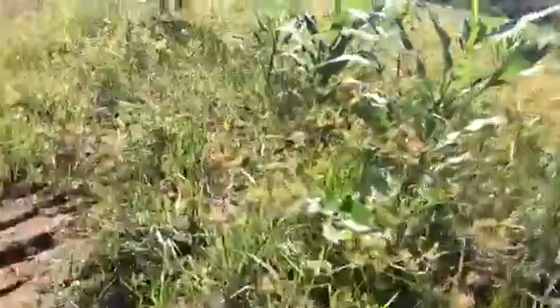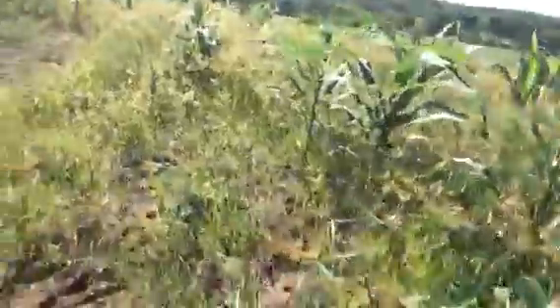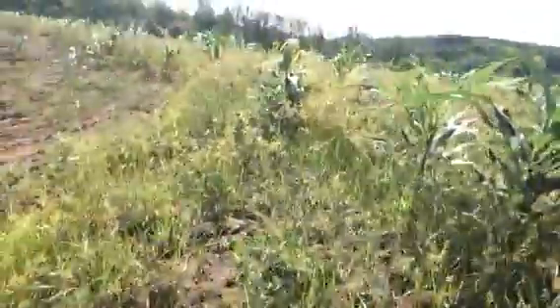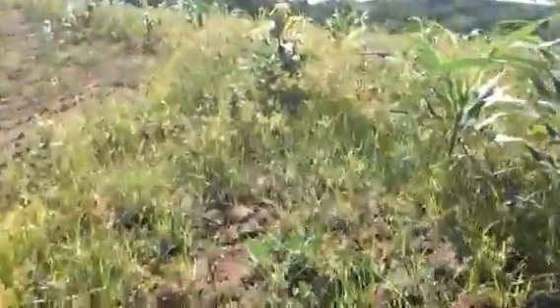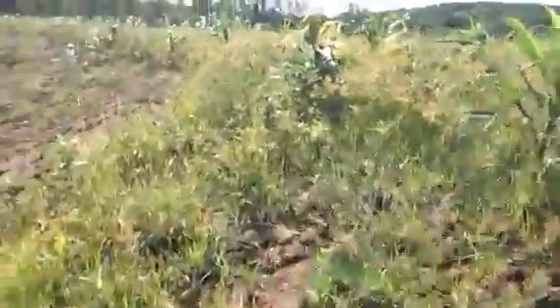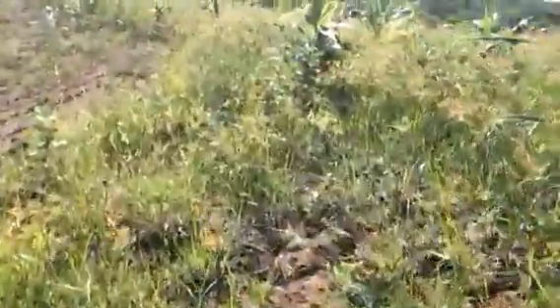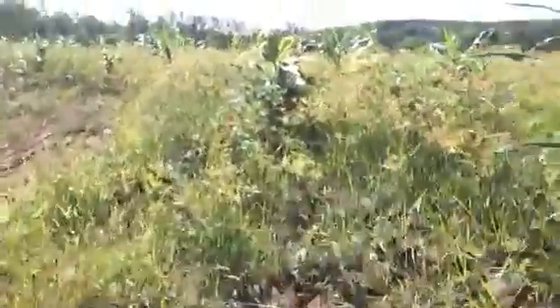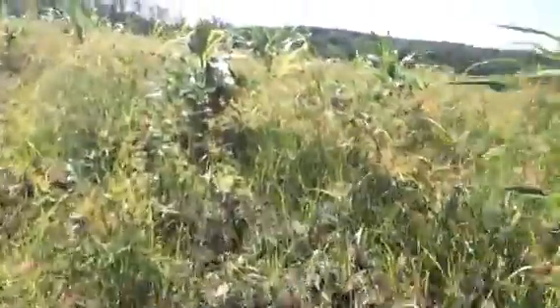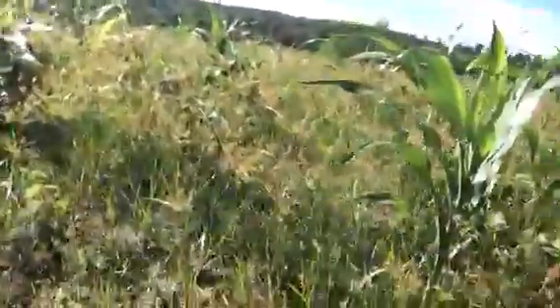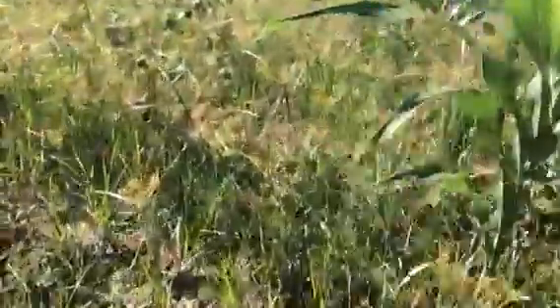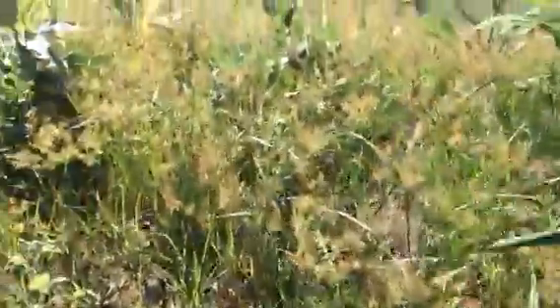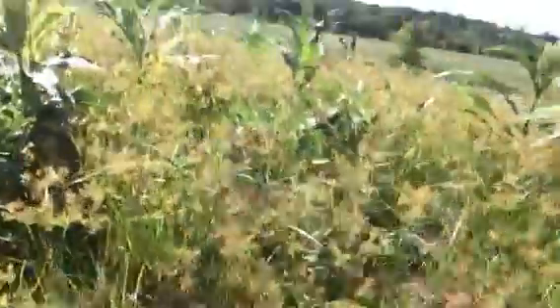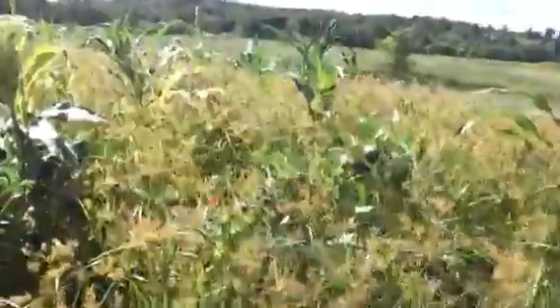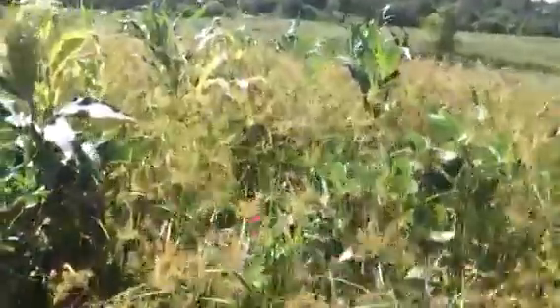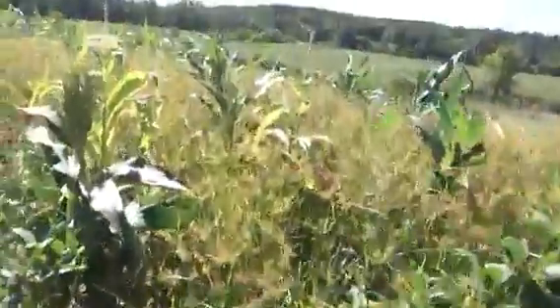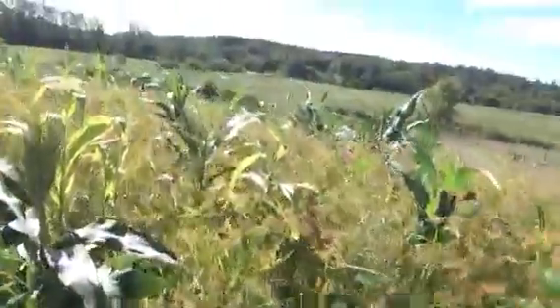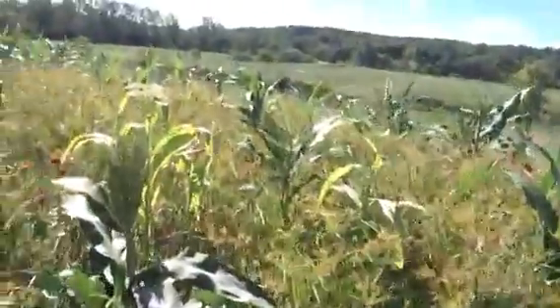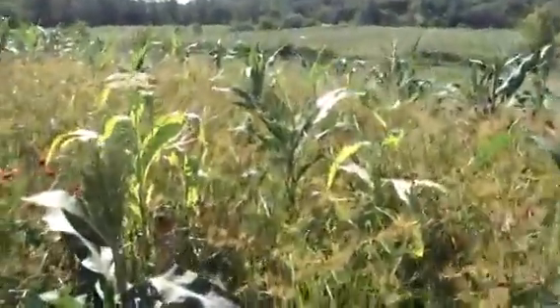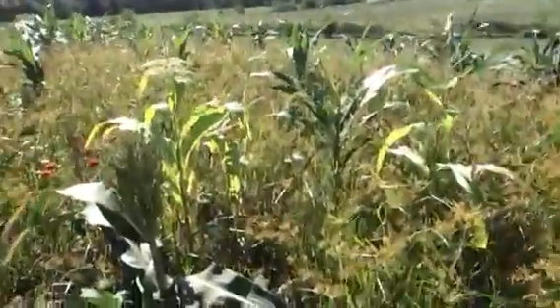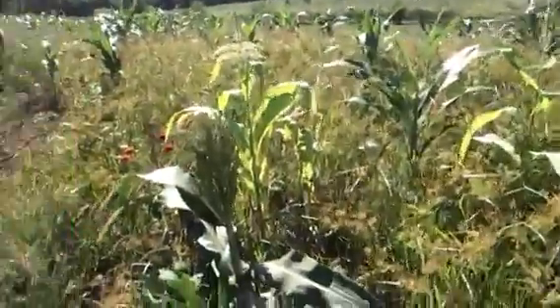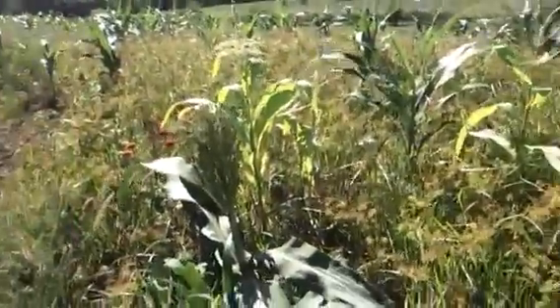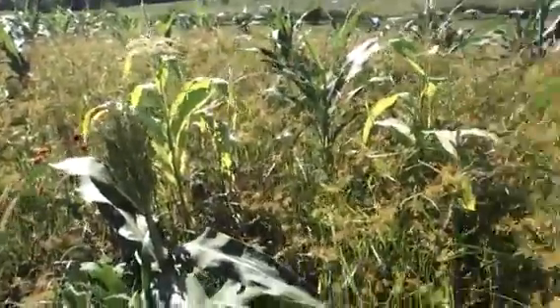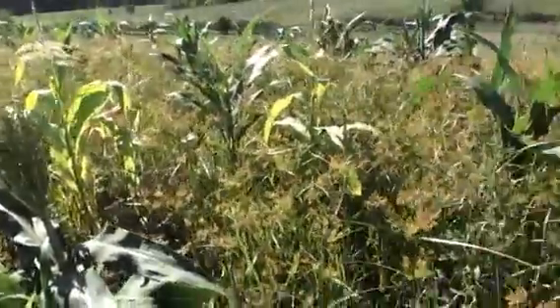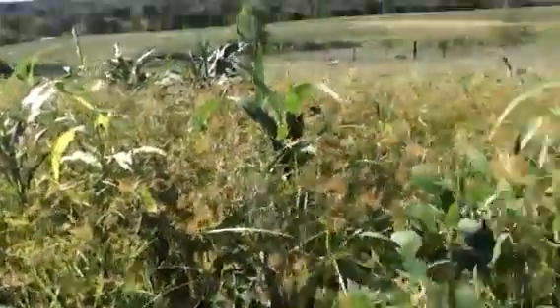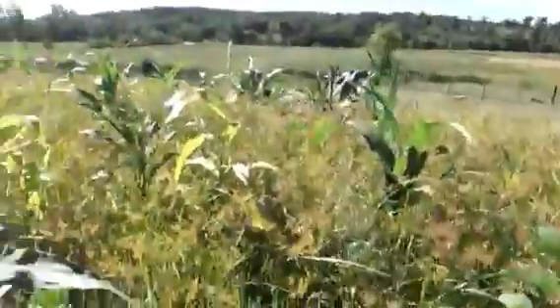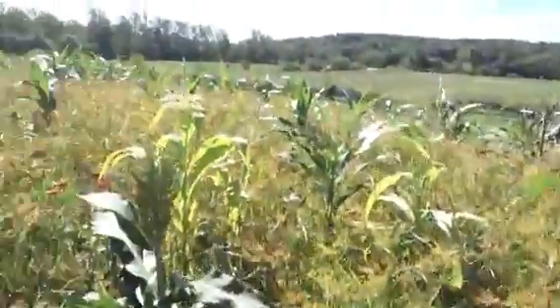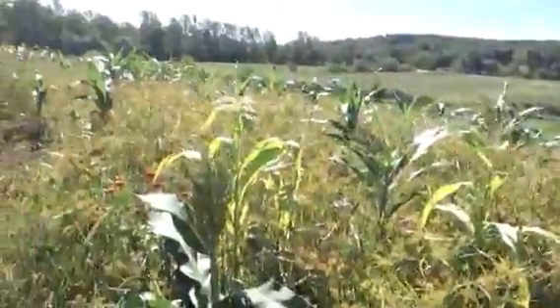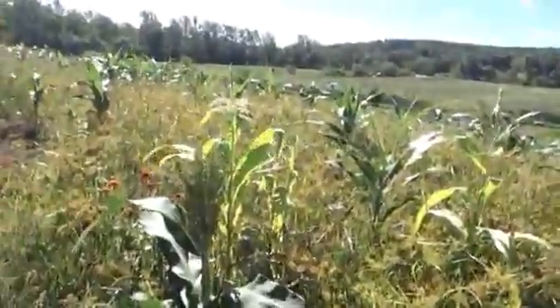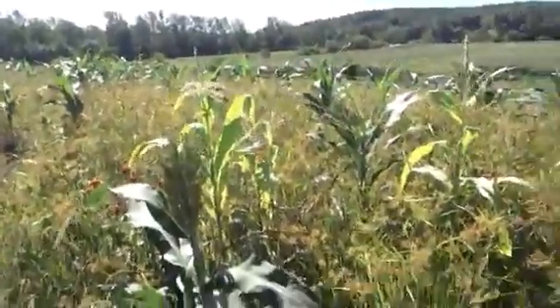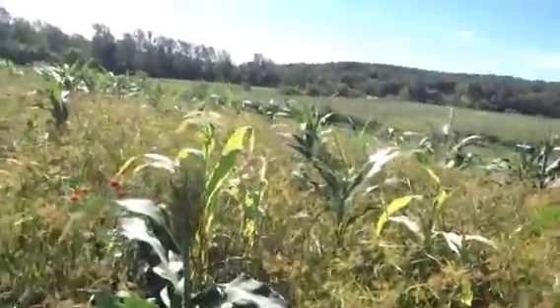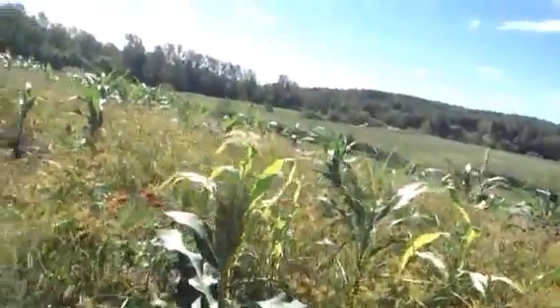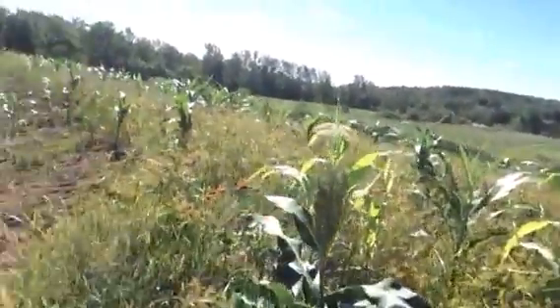I had thrown some popcorn seeds — just straight popcorn from the store — throwing some seeds out here, and you can see some of that coming up. It's kind of nice because I just threw it out here; I didn't know what the germination rate would be.